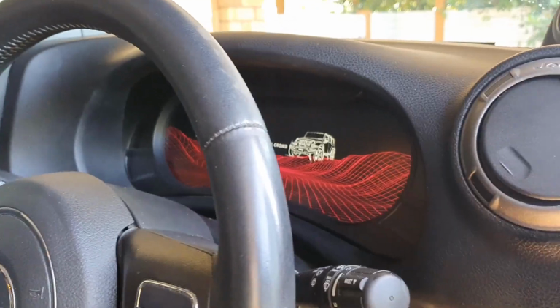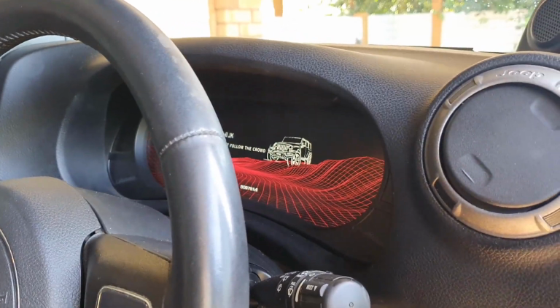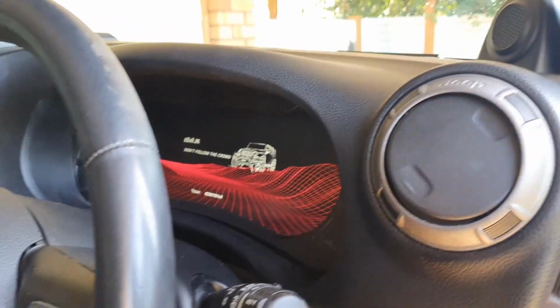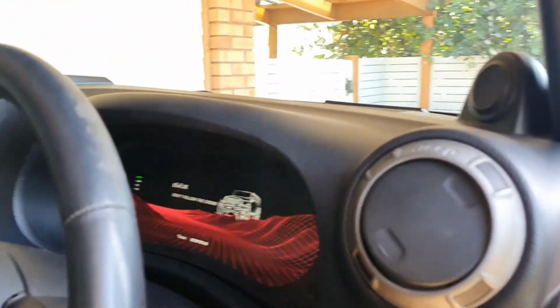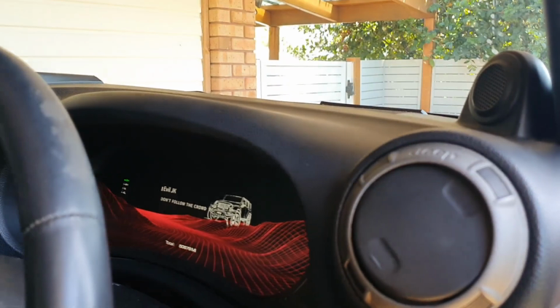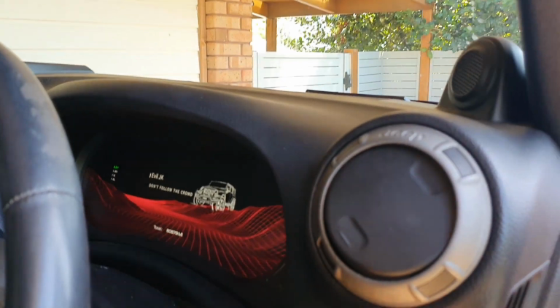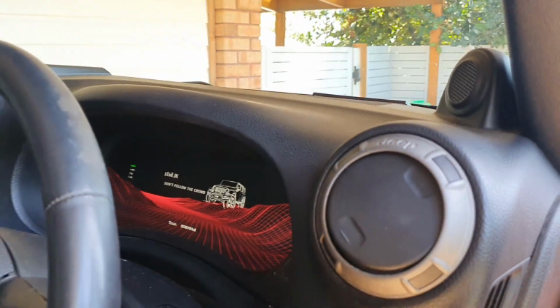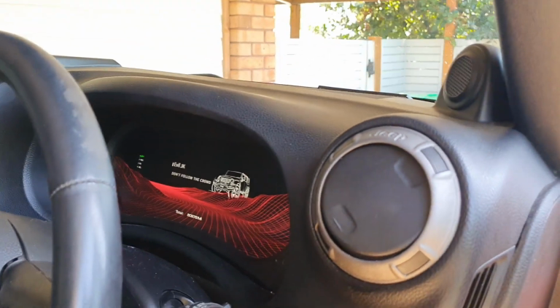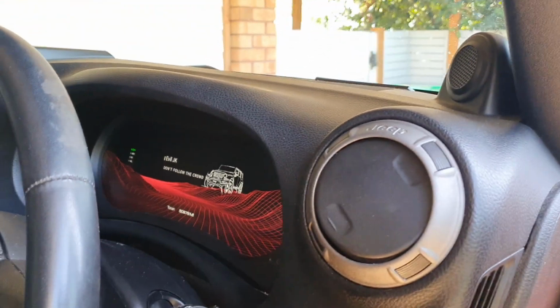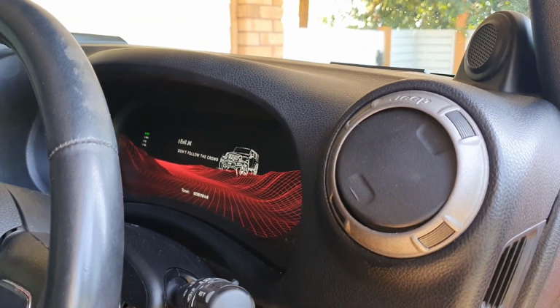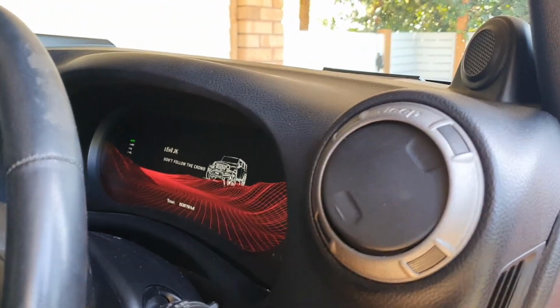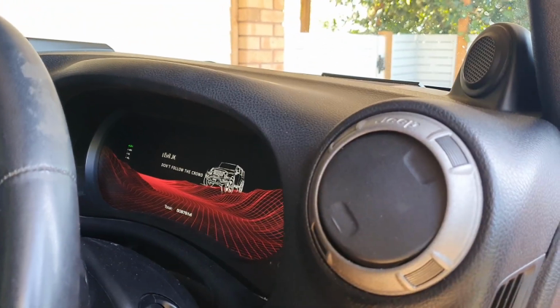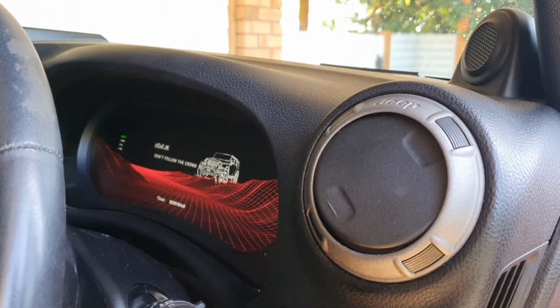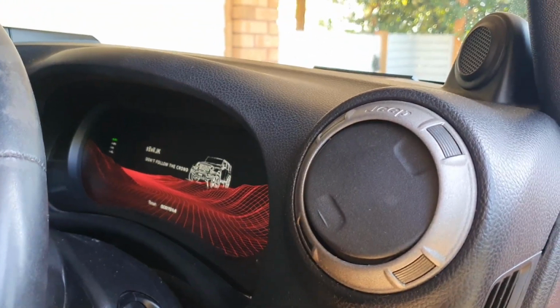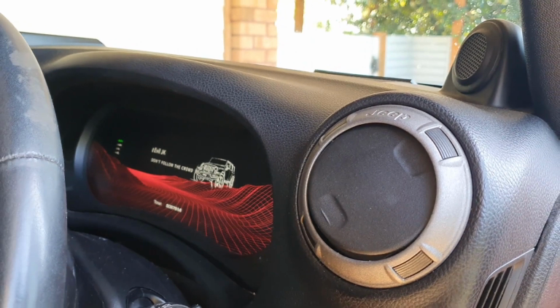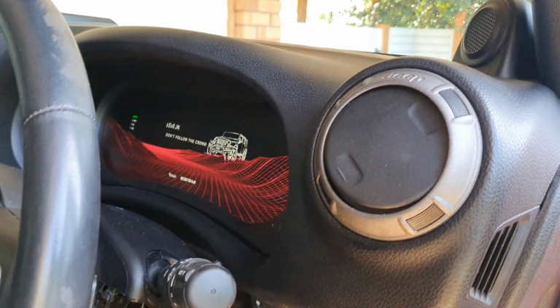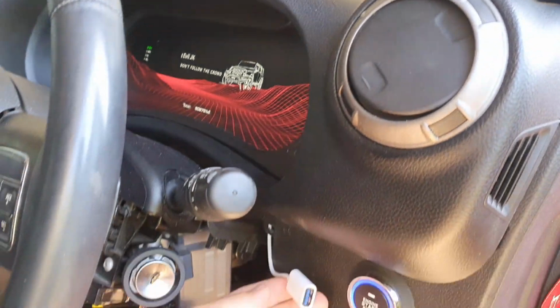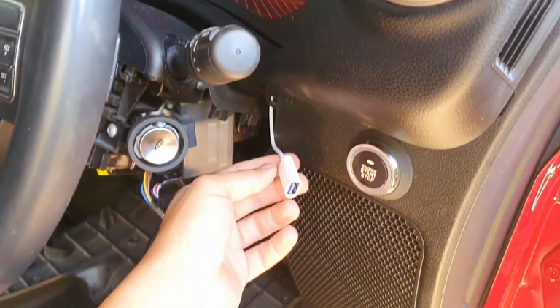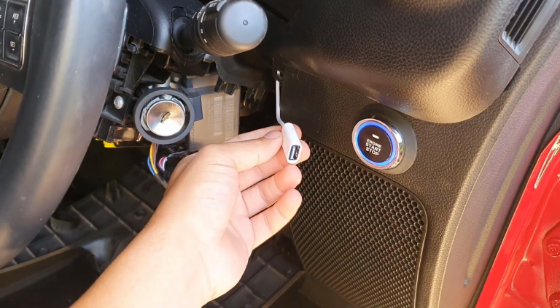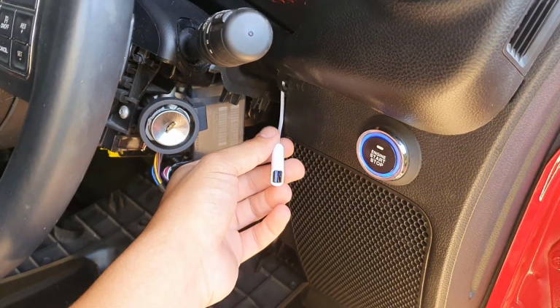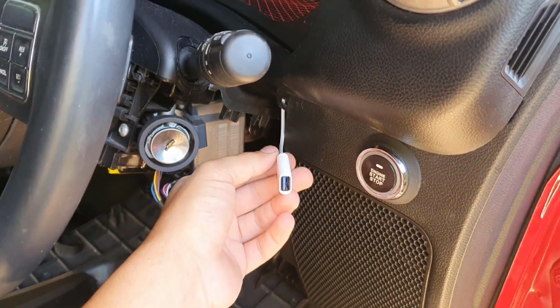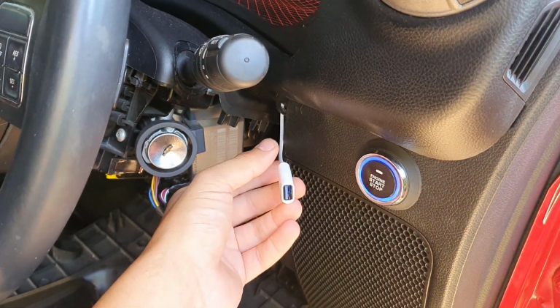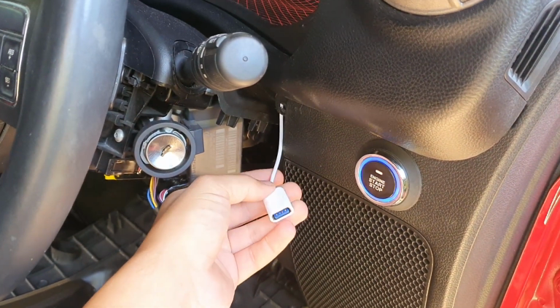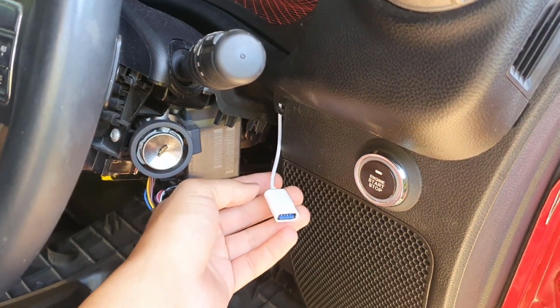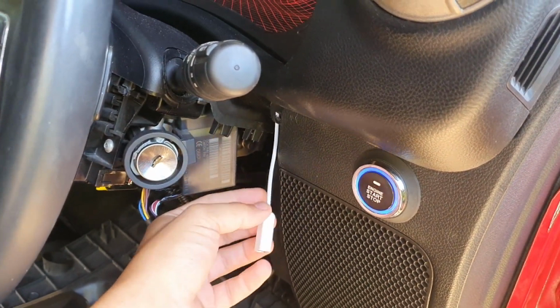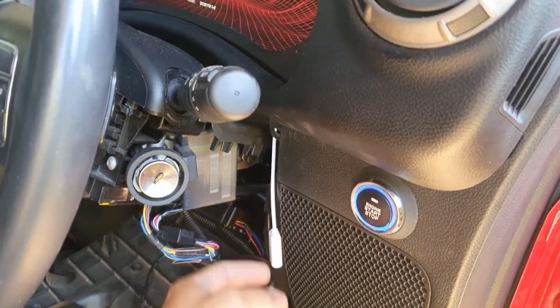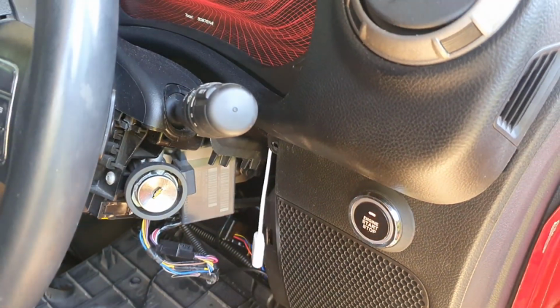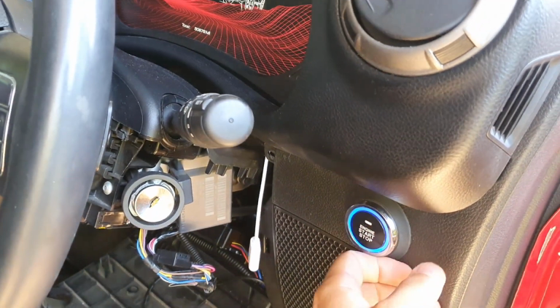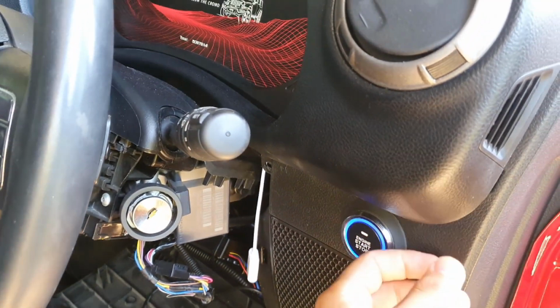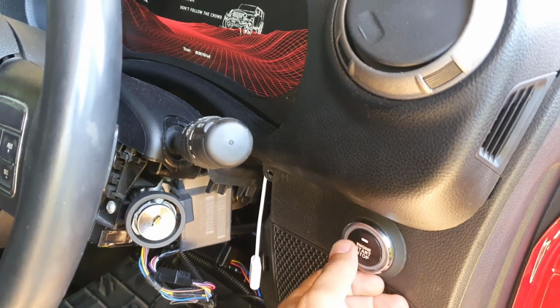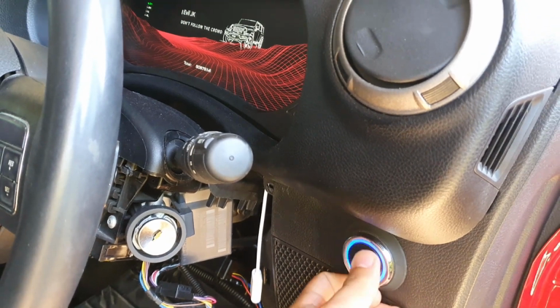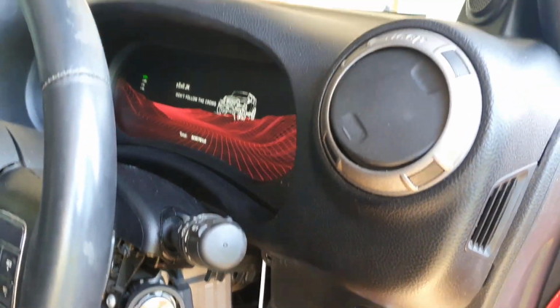The first thing you want to do is, once you've got your unit from Karaboto, you want to plug in the little adapter they give you. Then you just start your car.